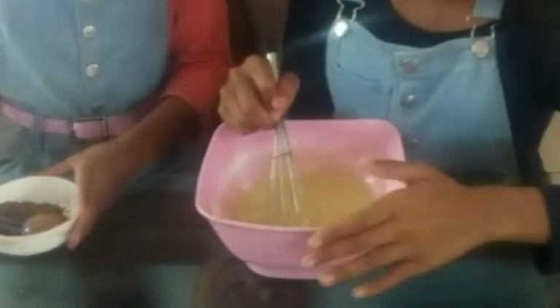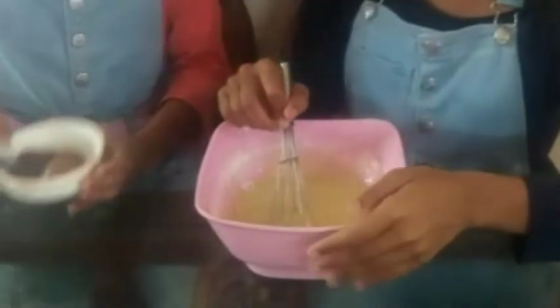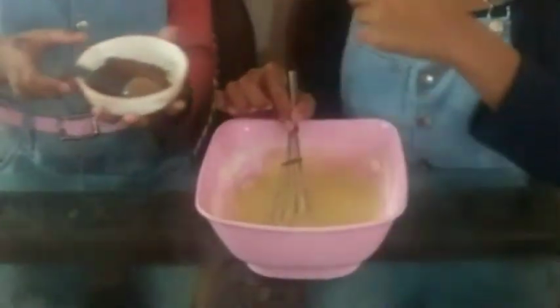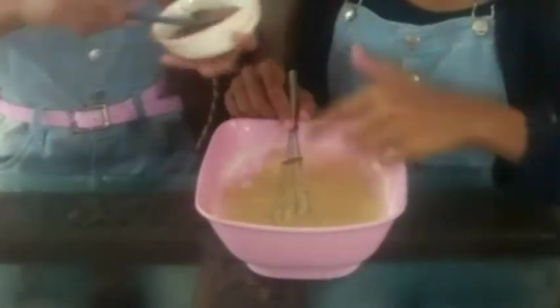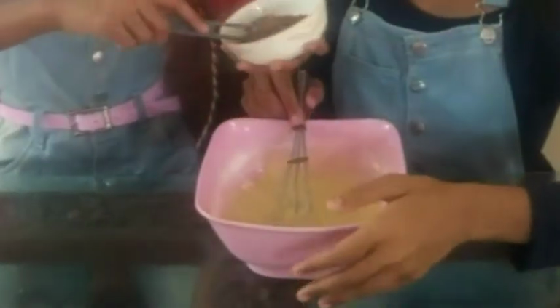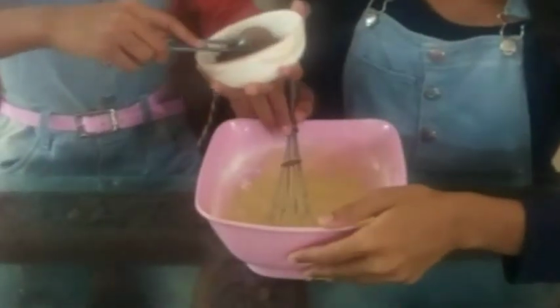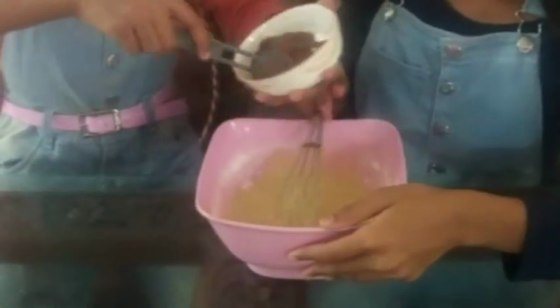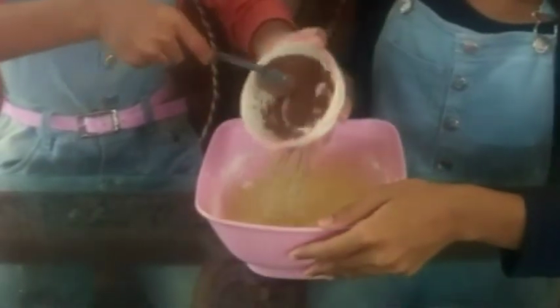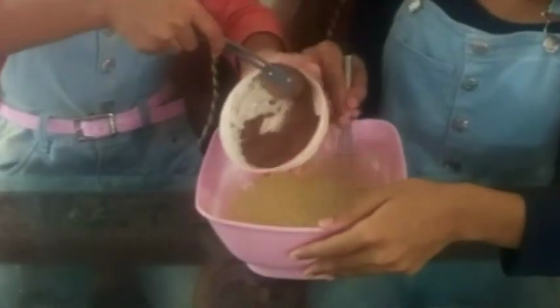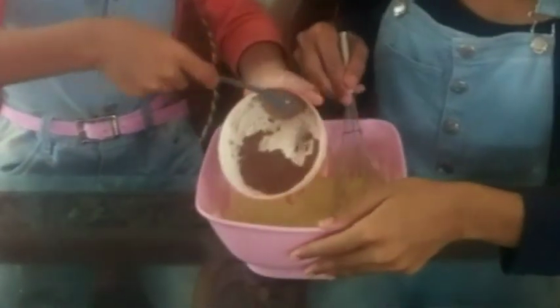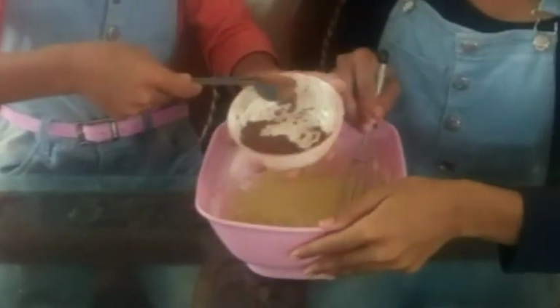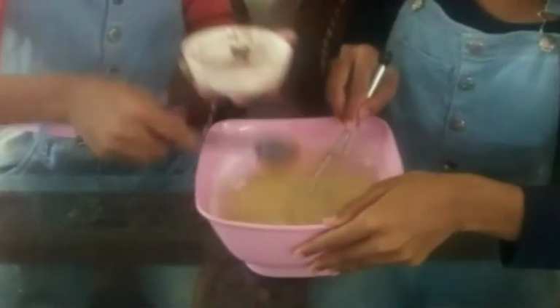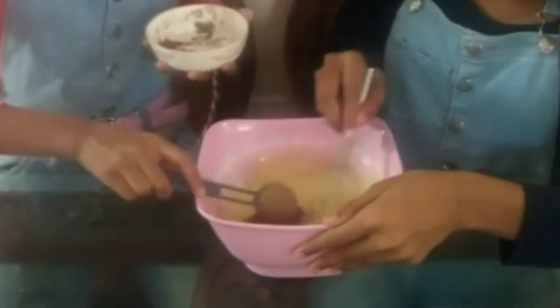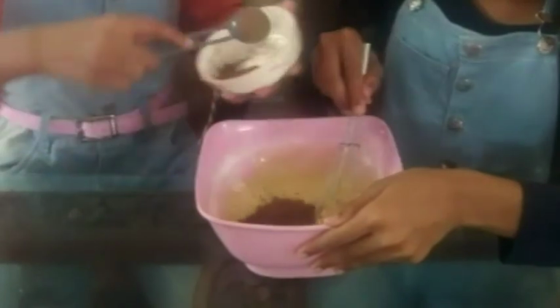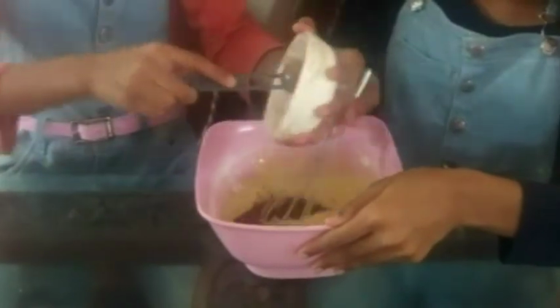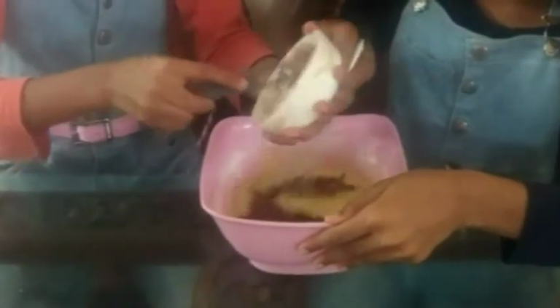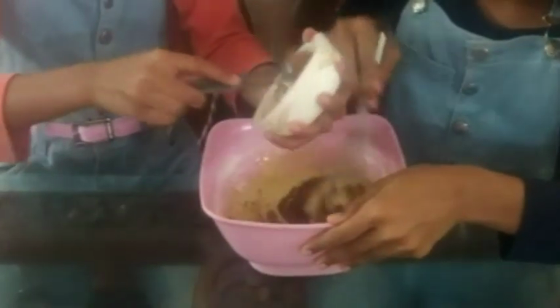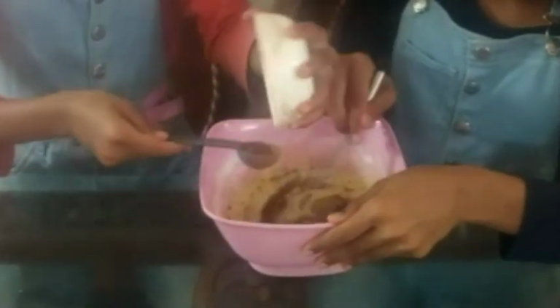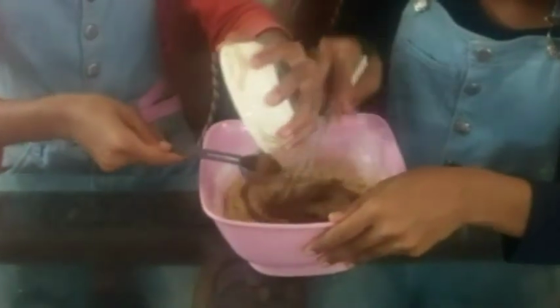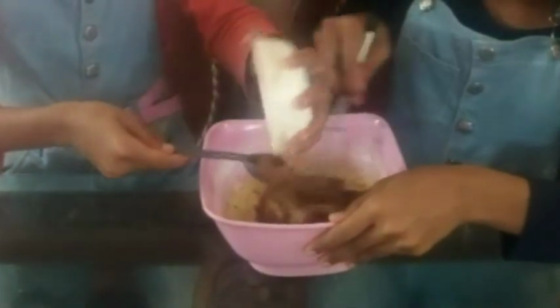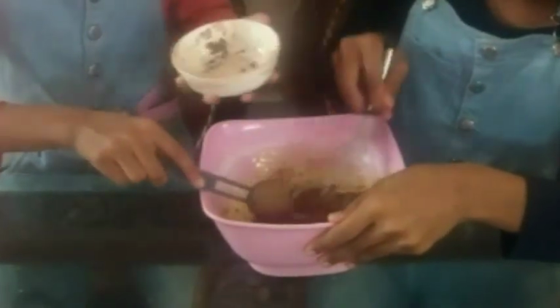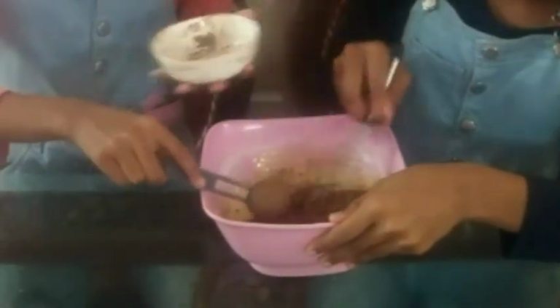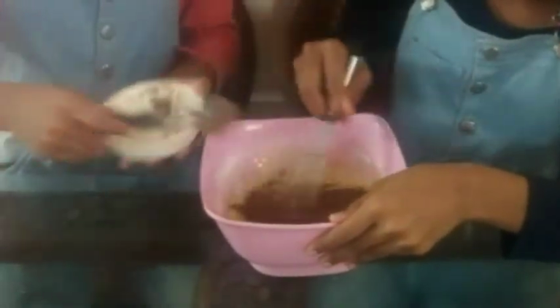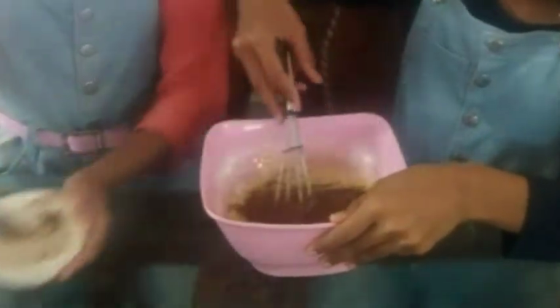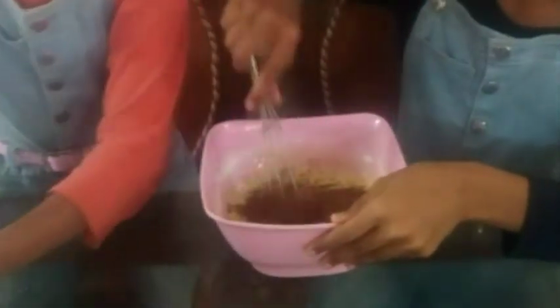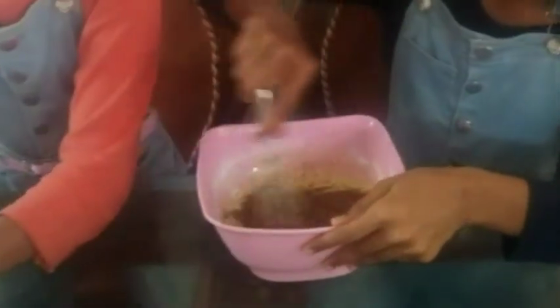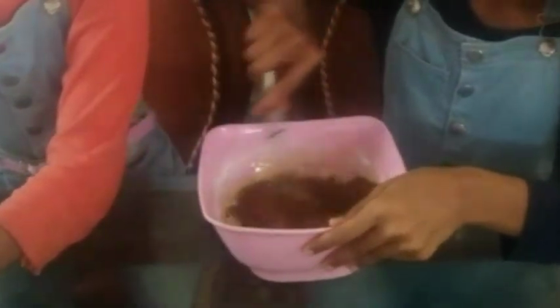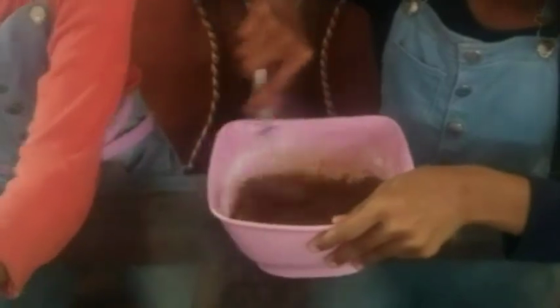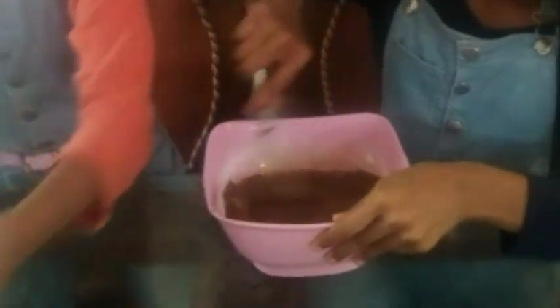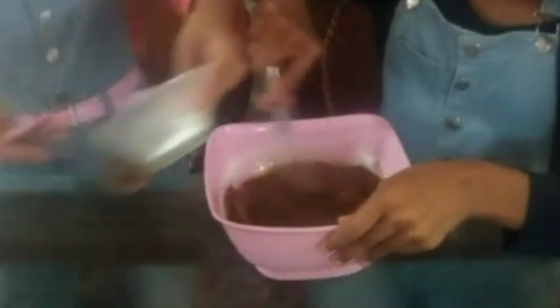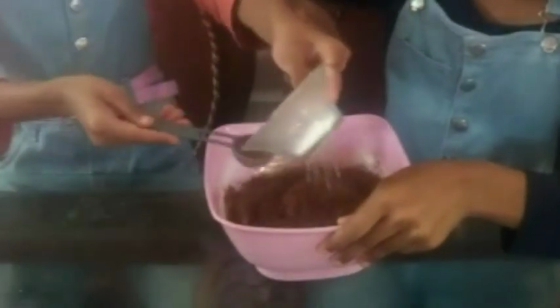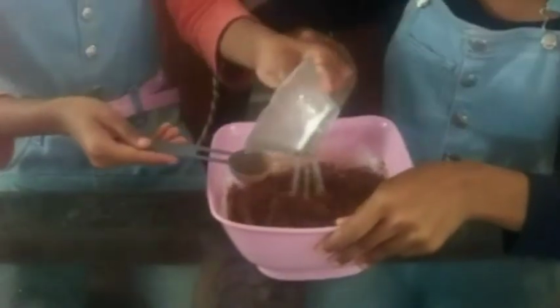Add the cocoa powder now — it is 2 tablespoons of cocoa powder. Mix well until the color is even. Now add the baking soda and baking powder.